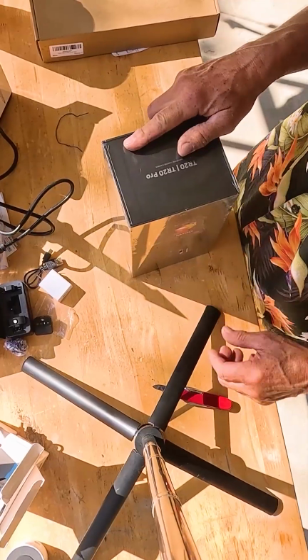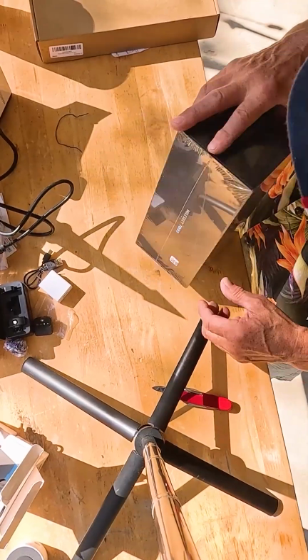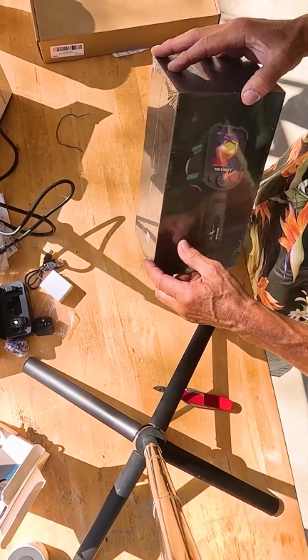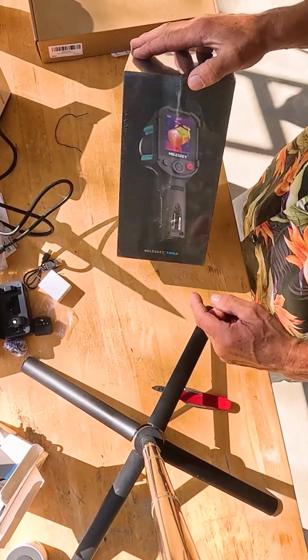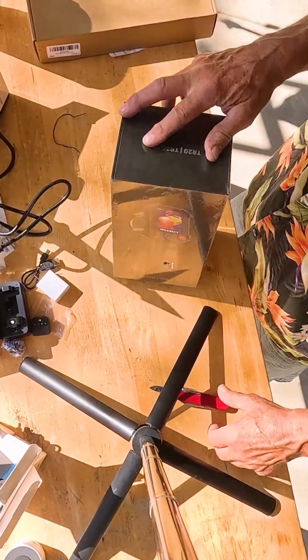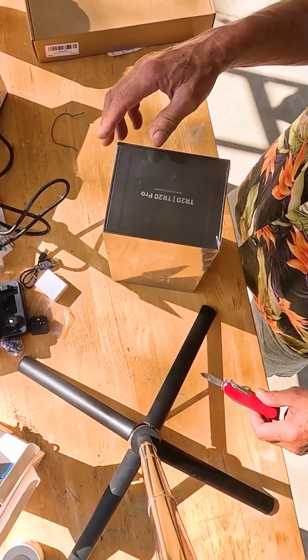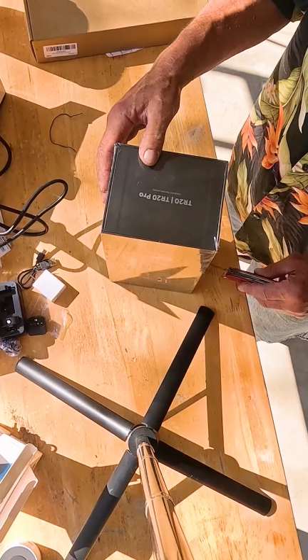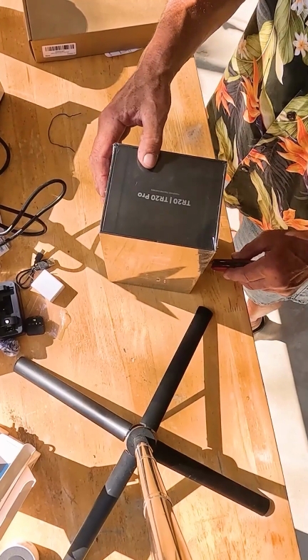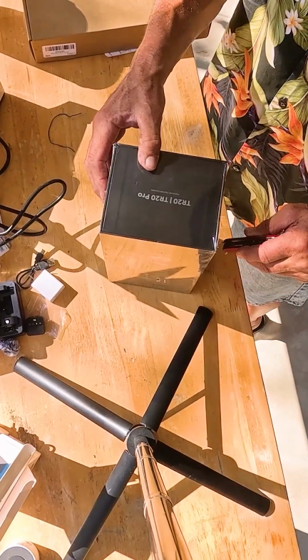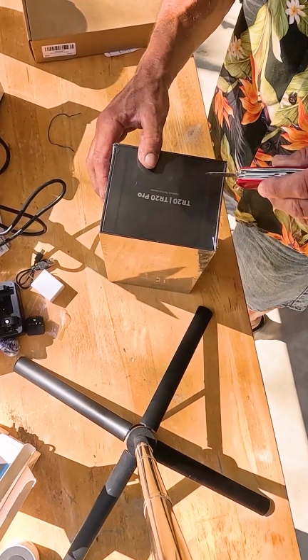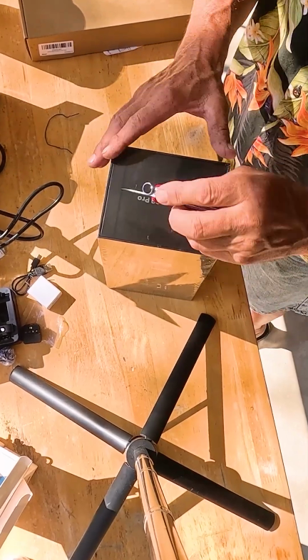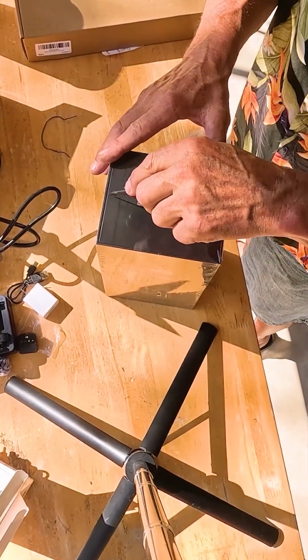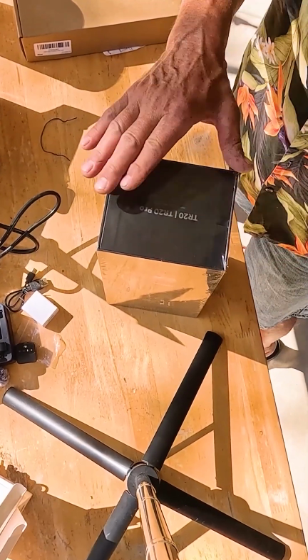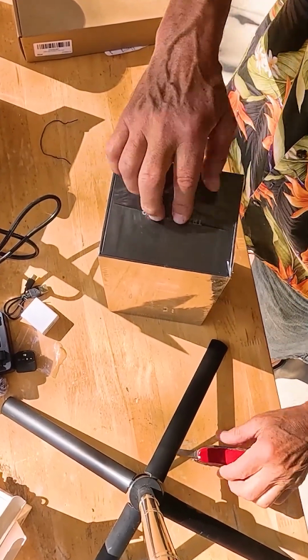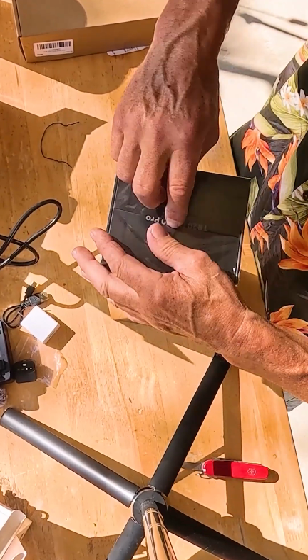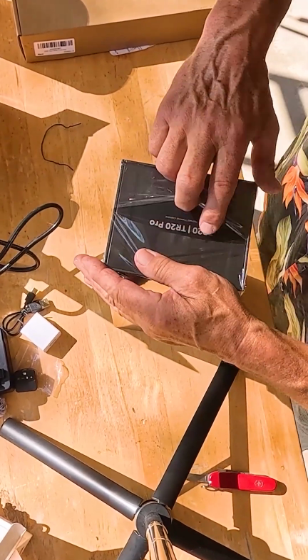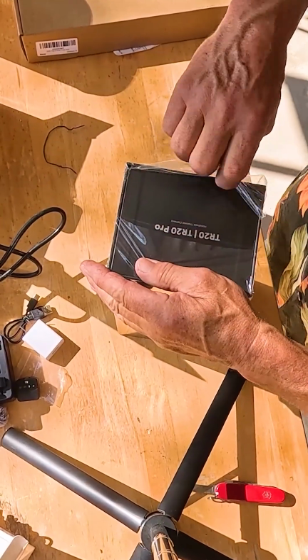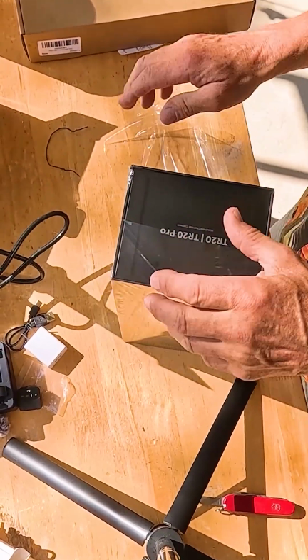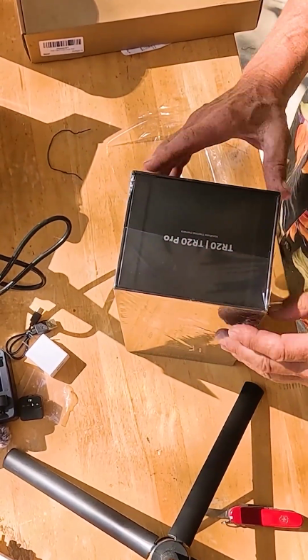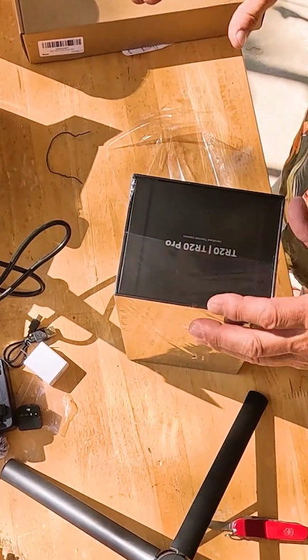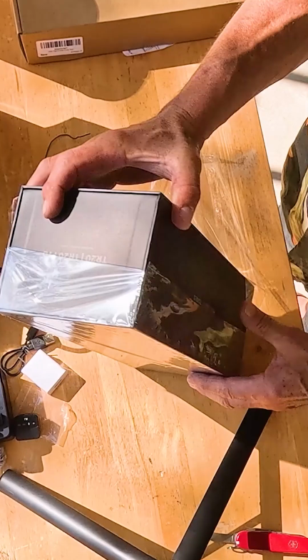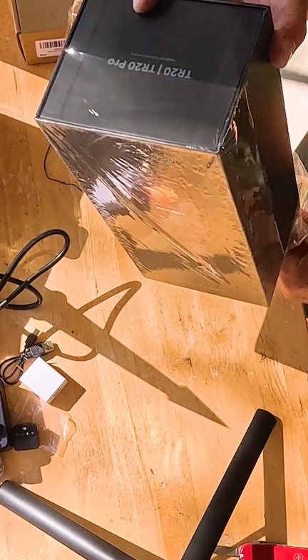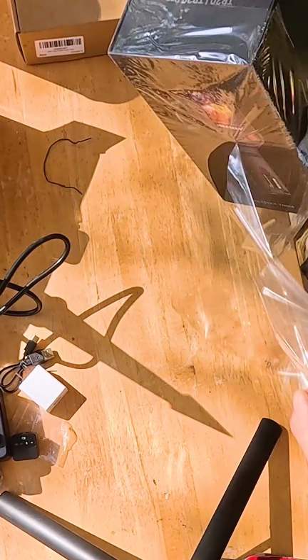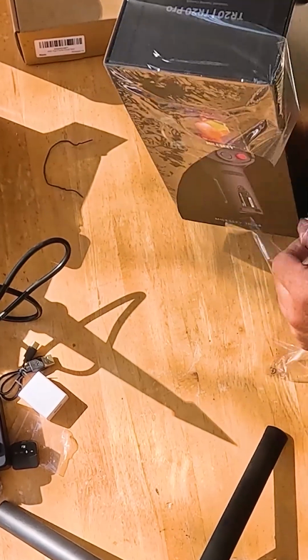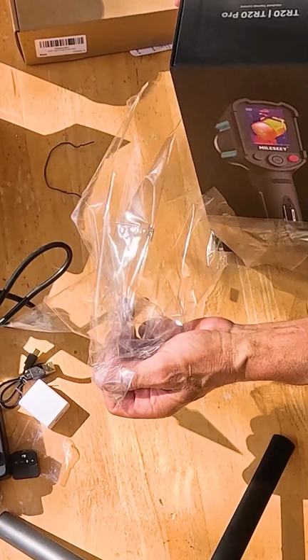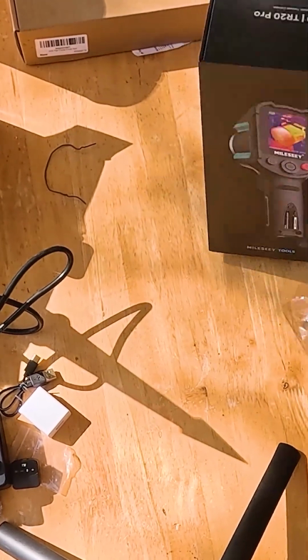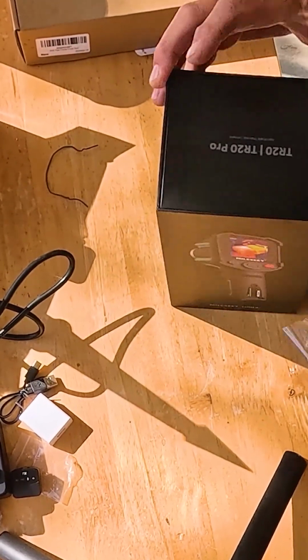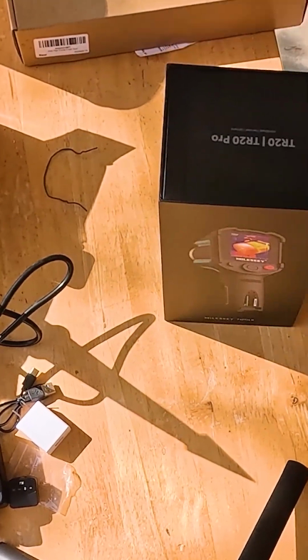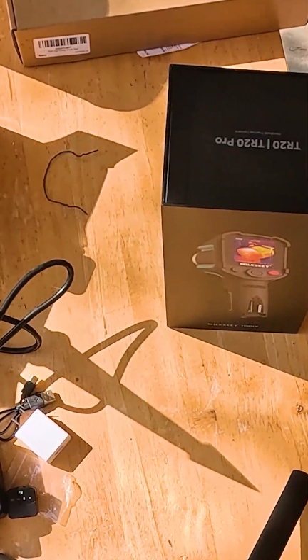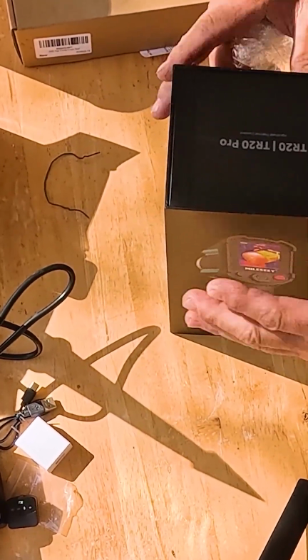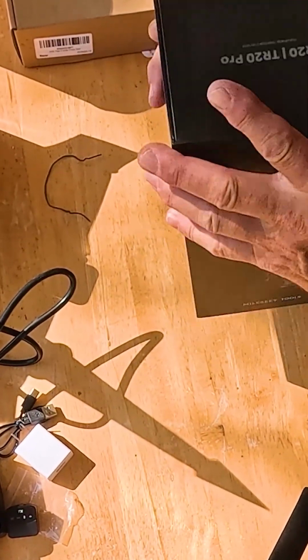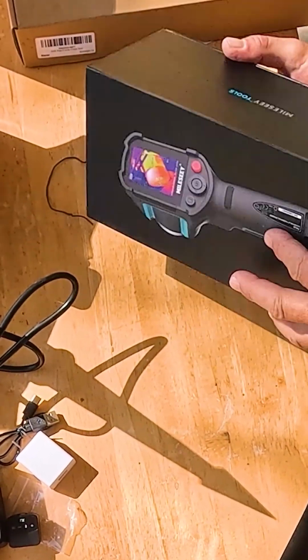Electronic tool. Gotta have the QR code. QR codes are everywhere. Makes for a lot of work, by the way. Because Amazon does not like to see those.